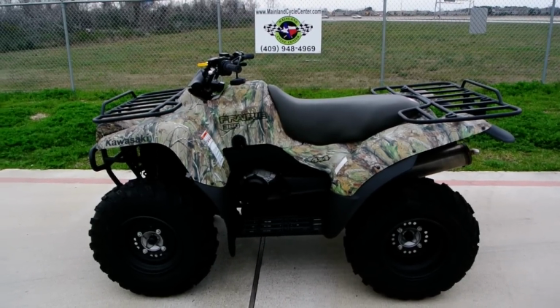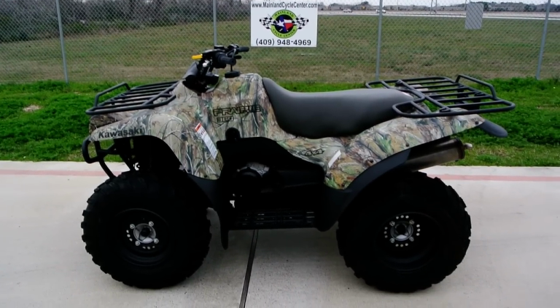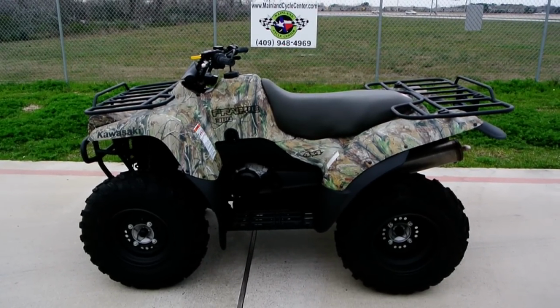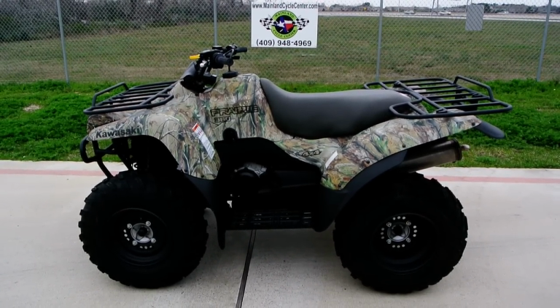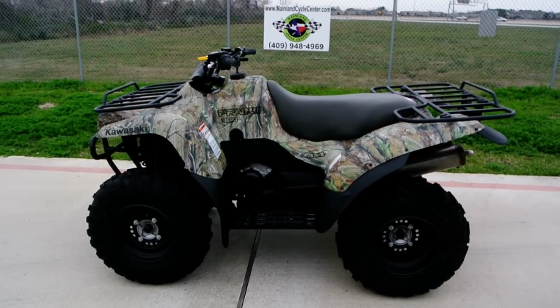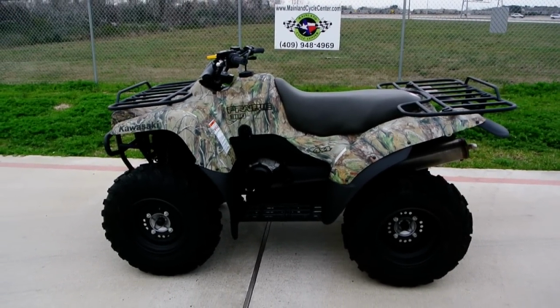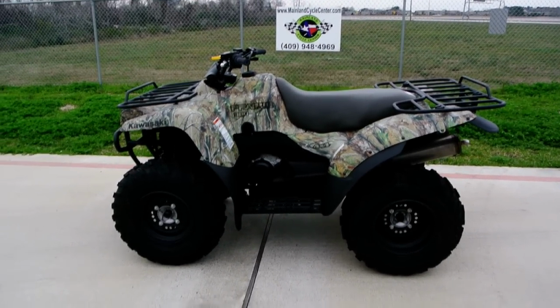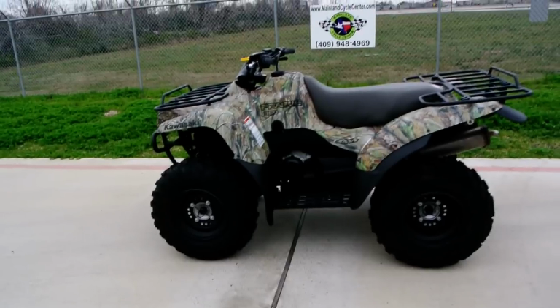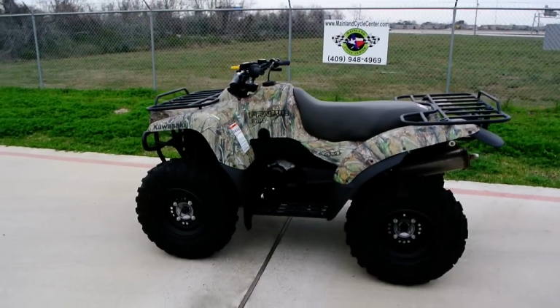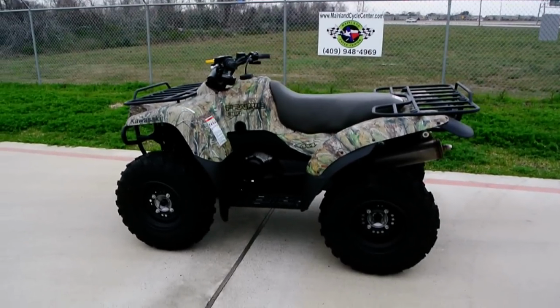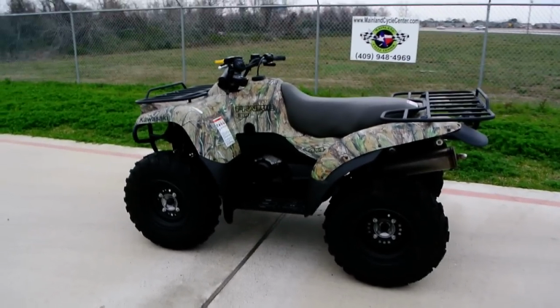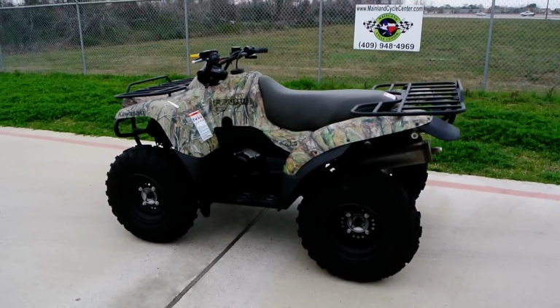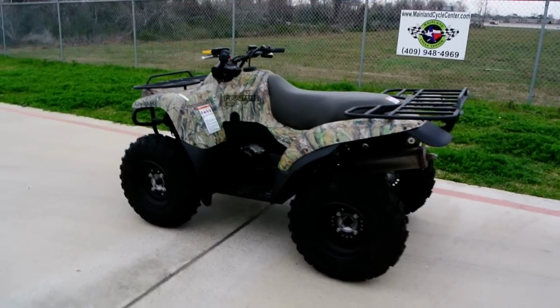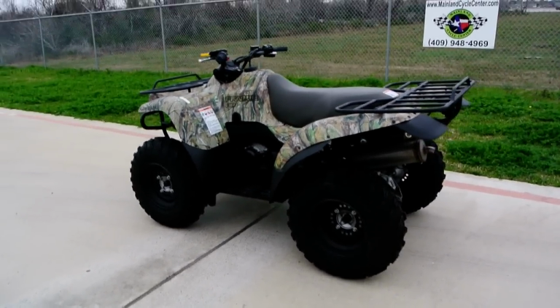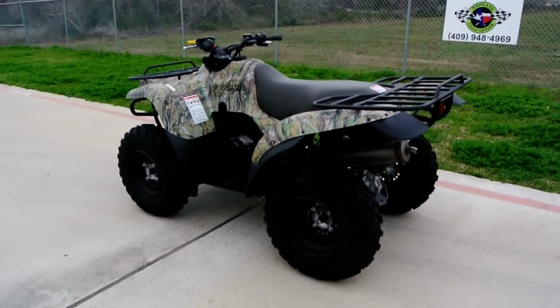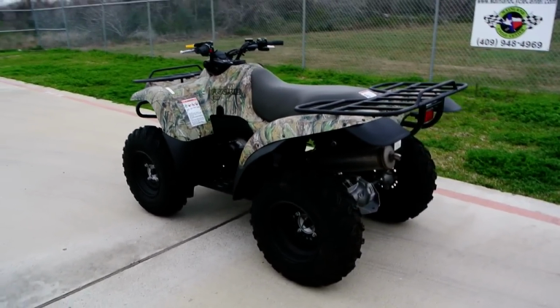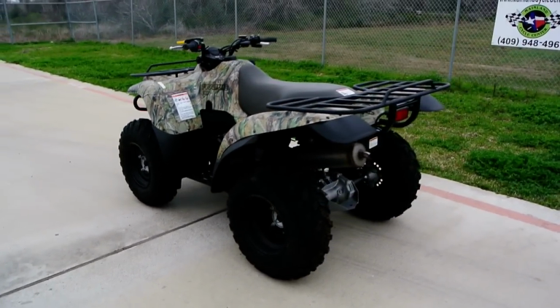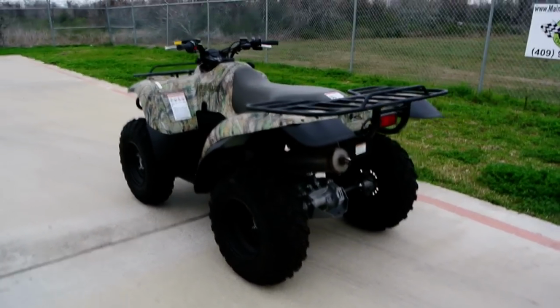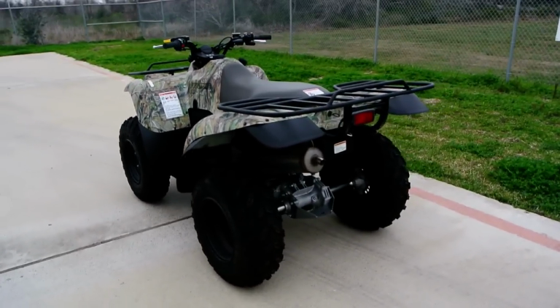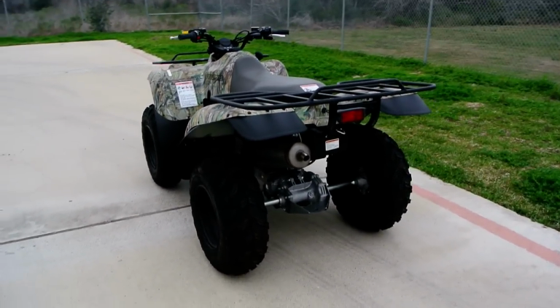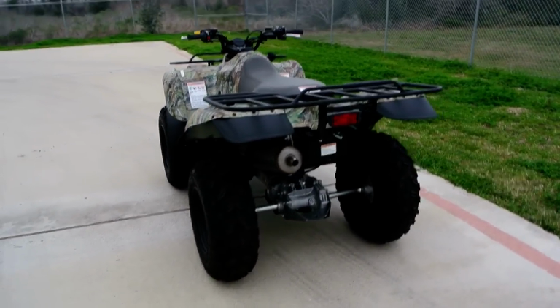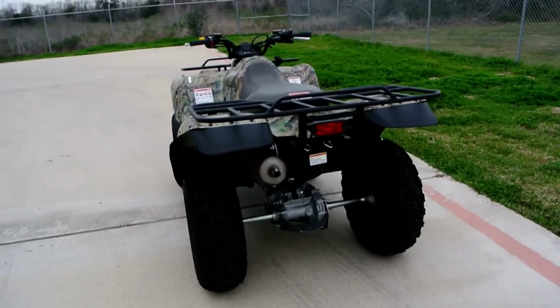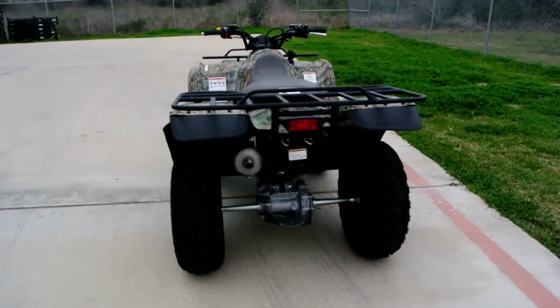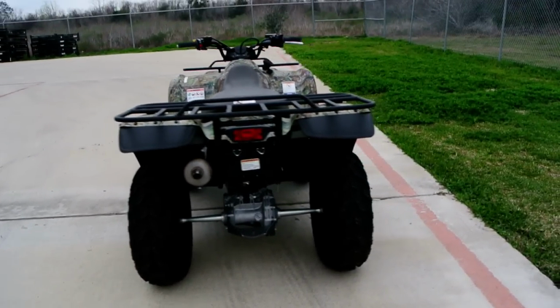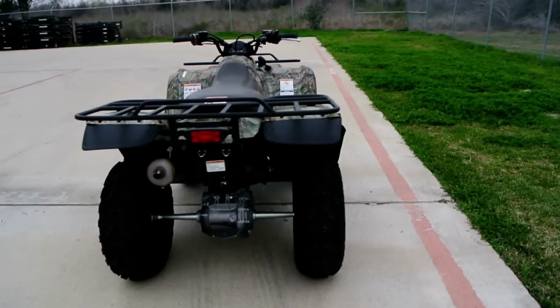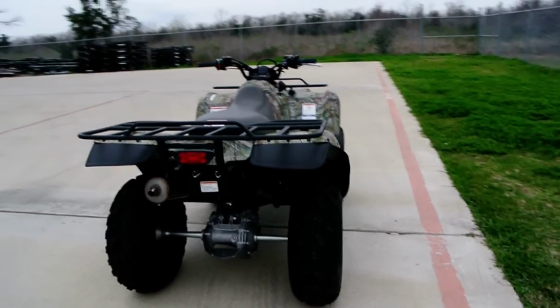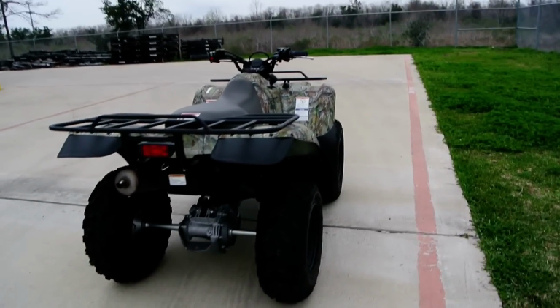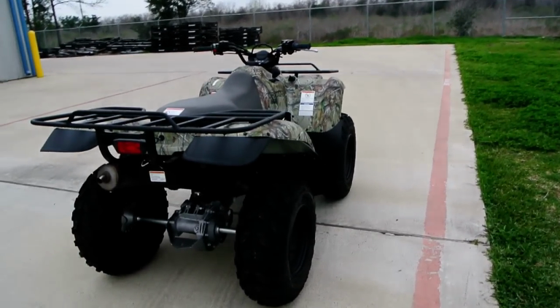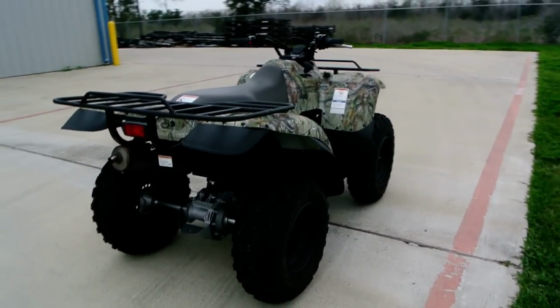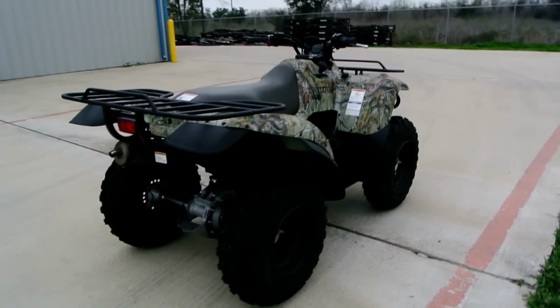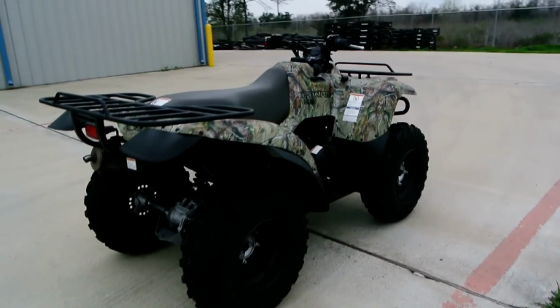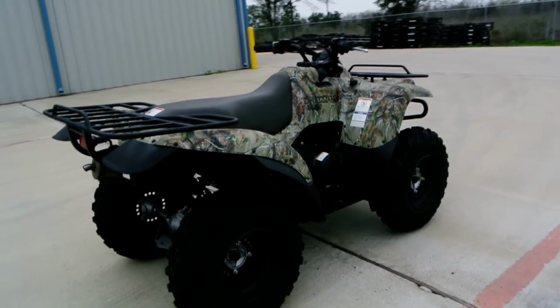Welcome to Mainland Cycle Center's new vehicle department. Today I want to show you a 2011 Kawasaki Prairie 360 4x4. This is a brand new 2011, and this is of course in the camo.